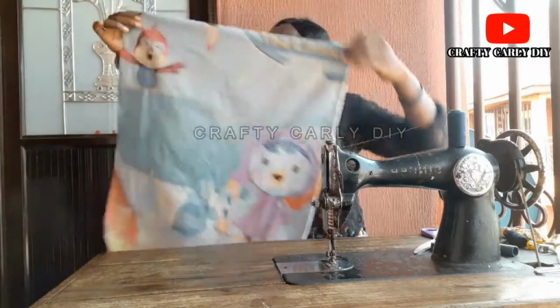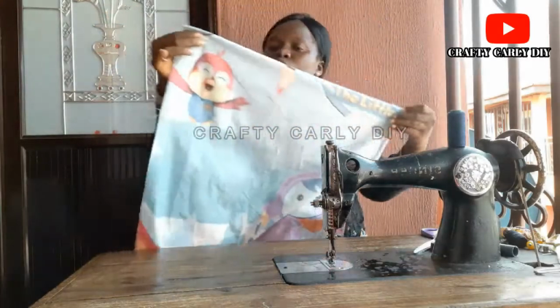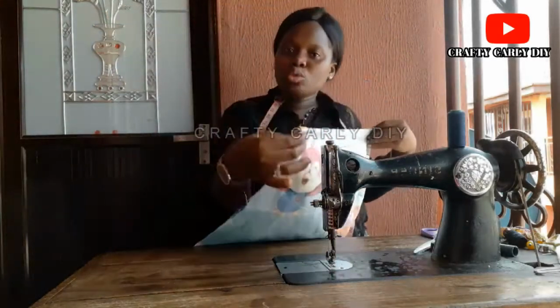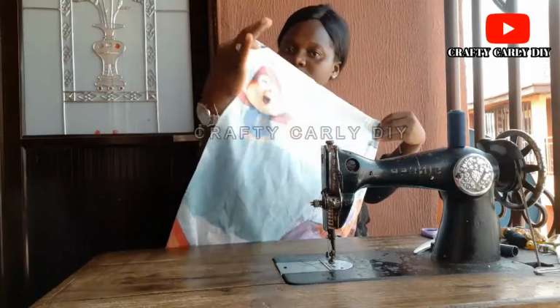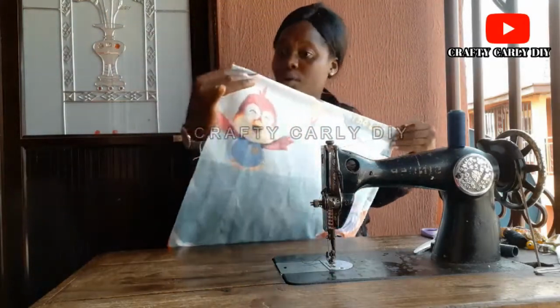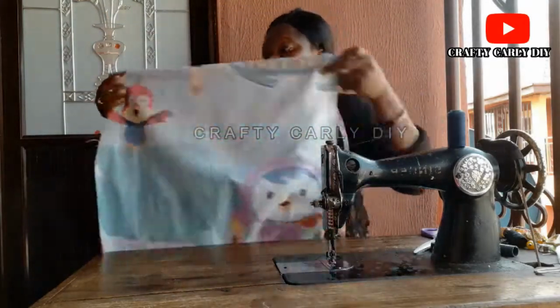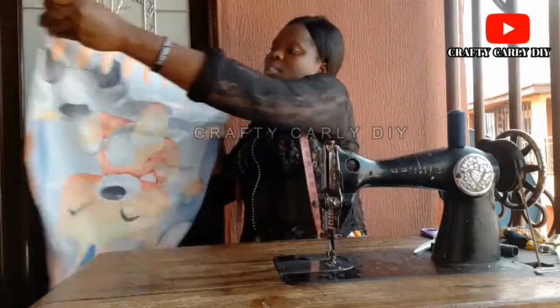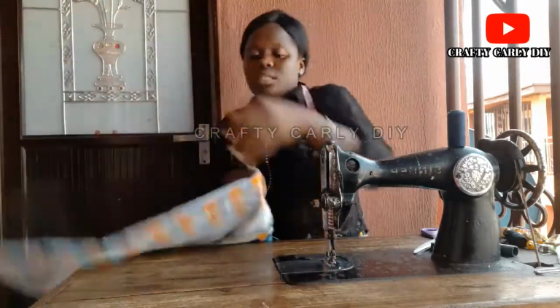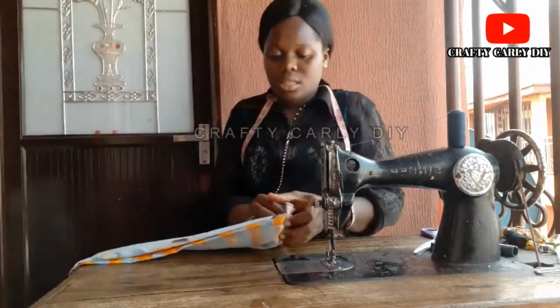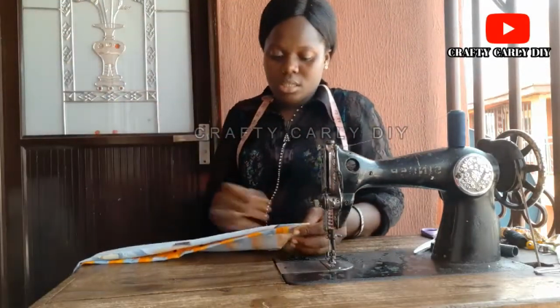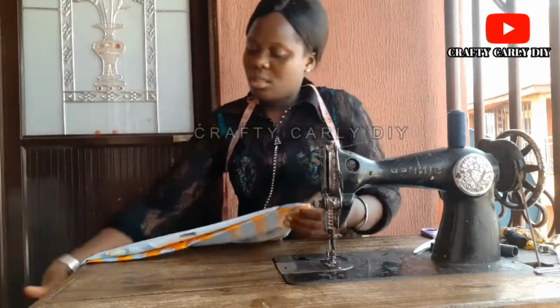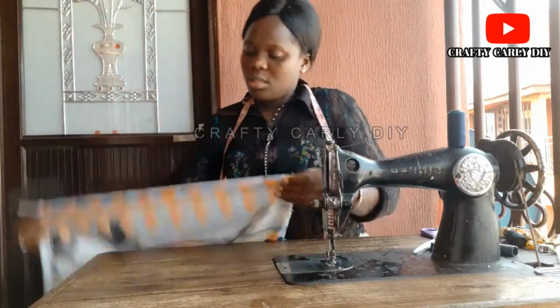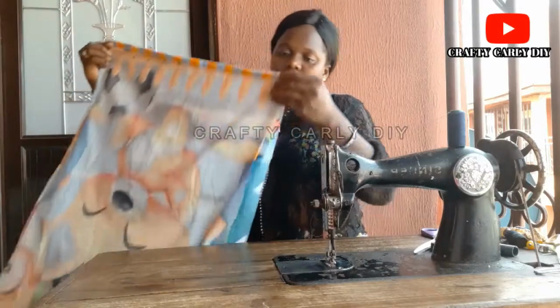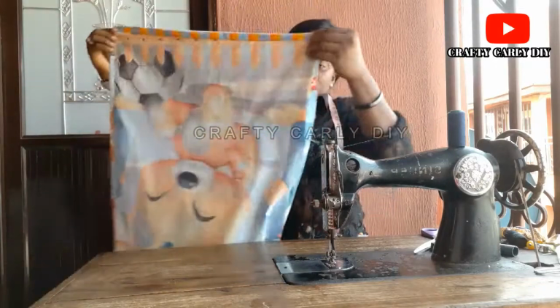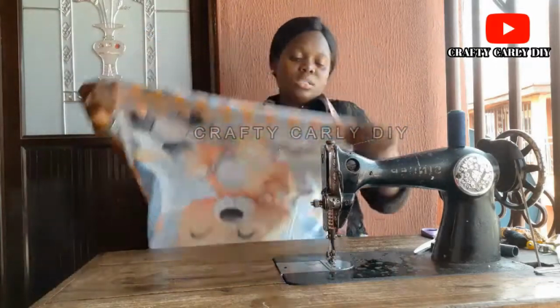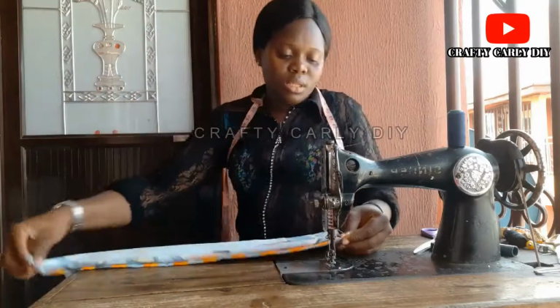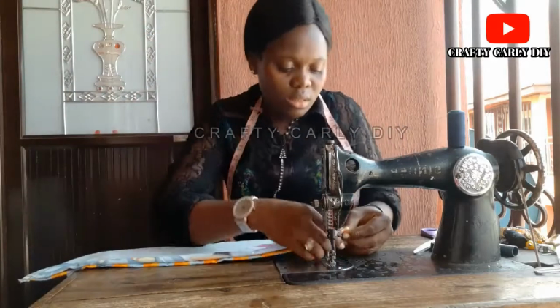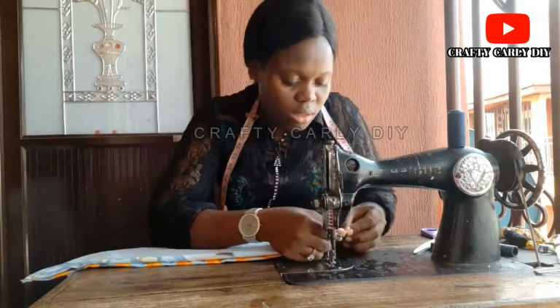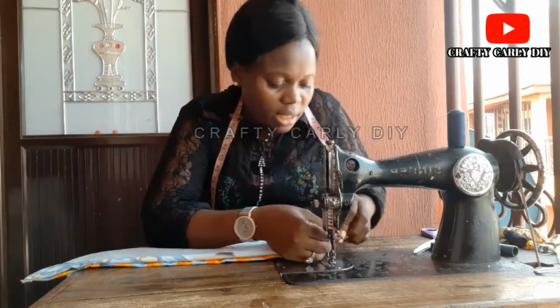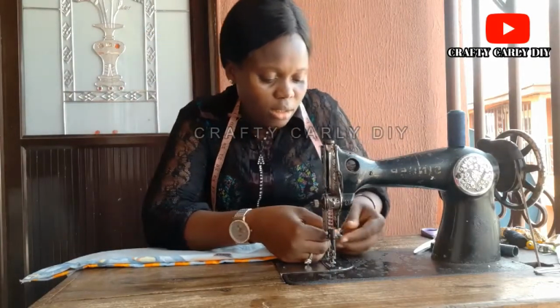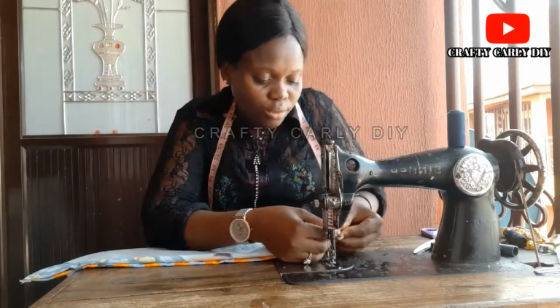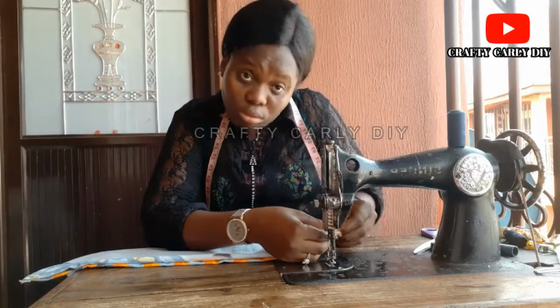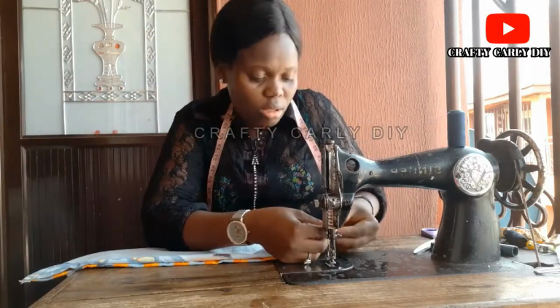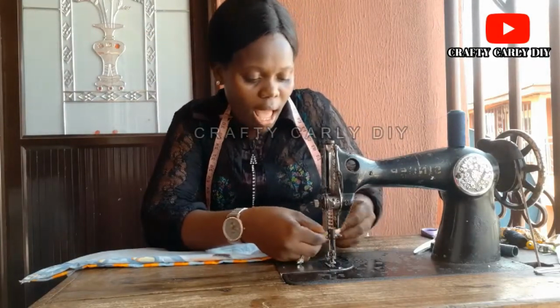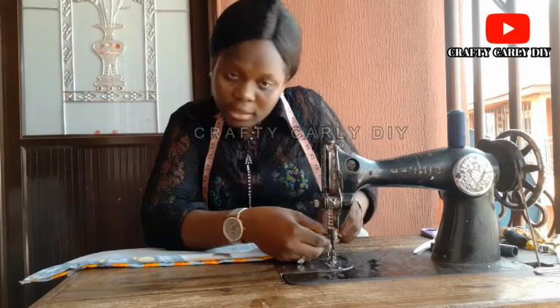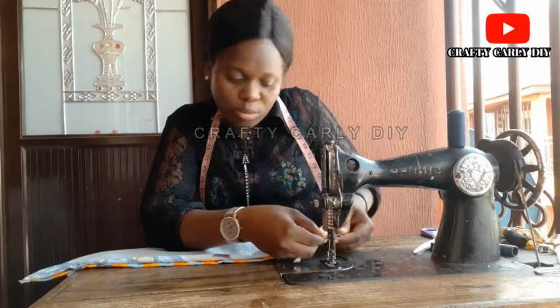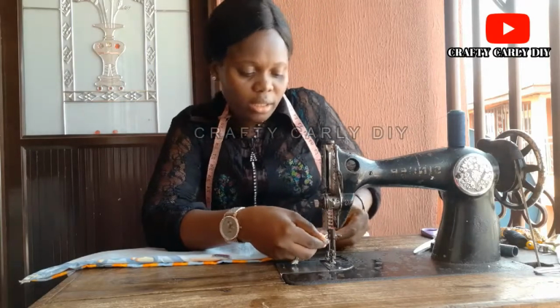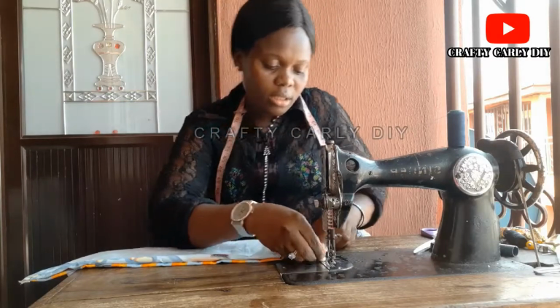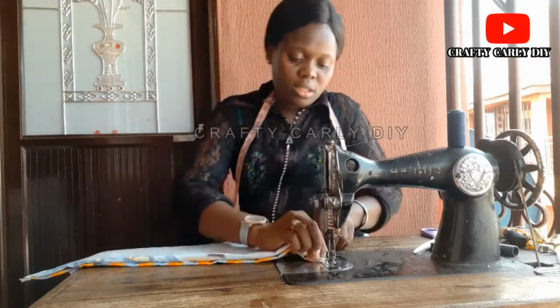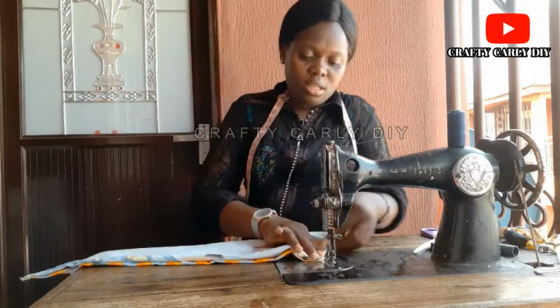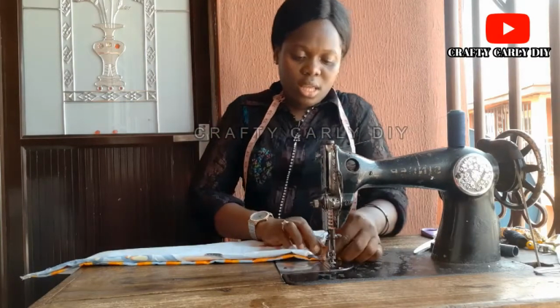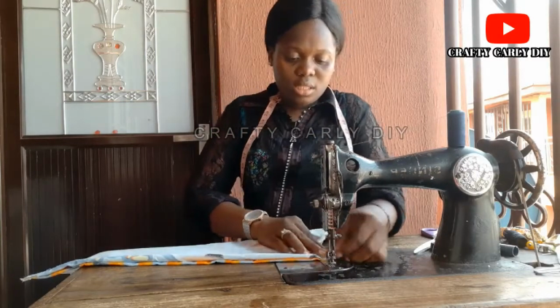Then you do the same thing to the other side — fold and fold again. And that's it.